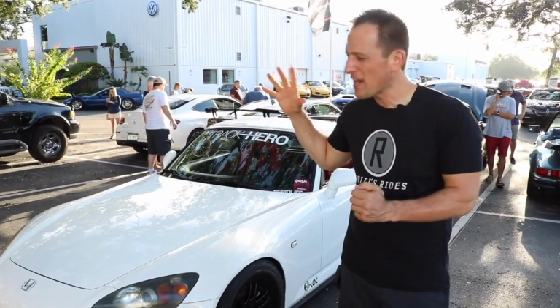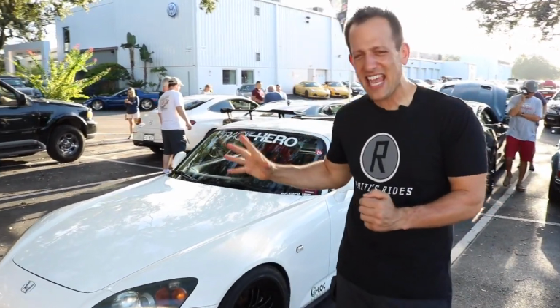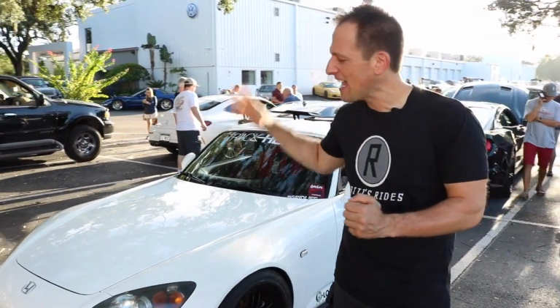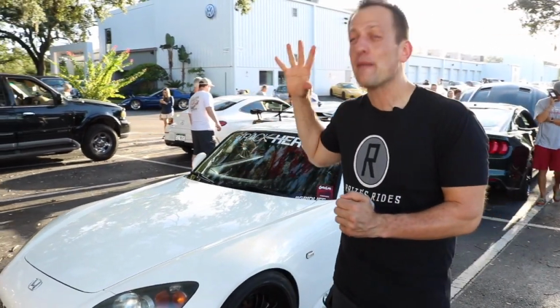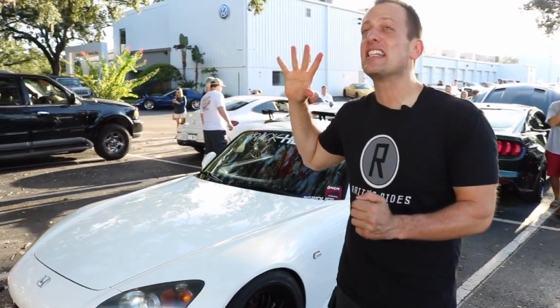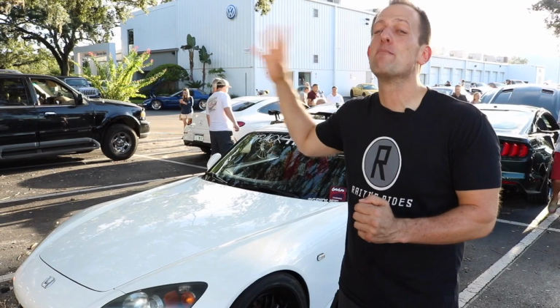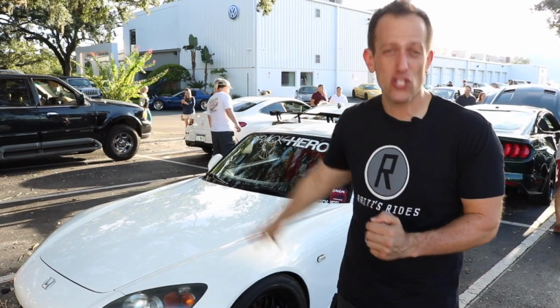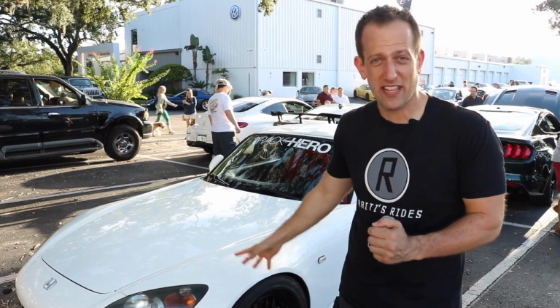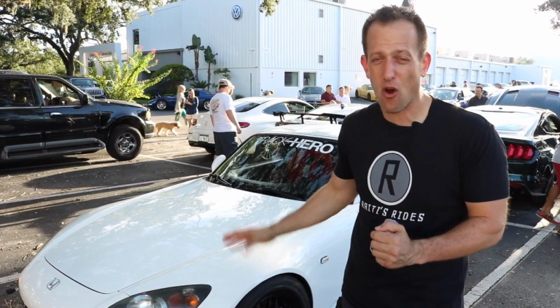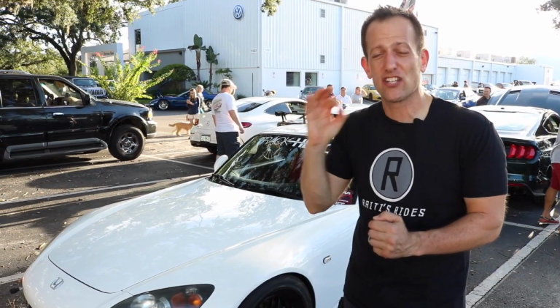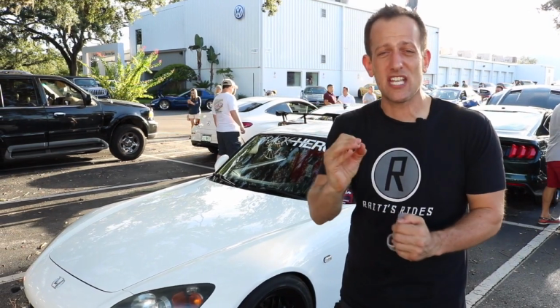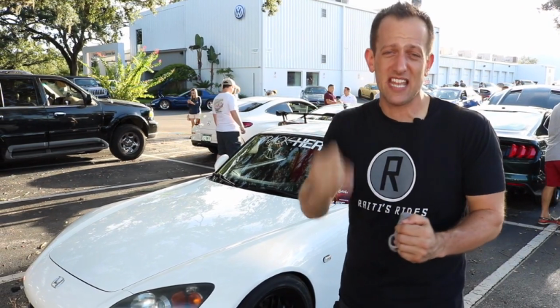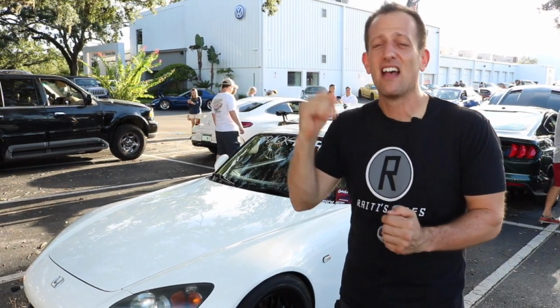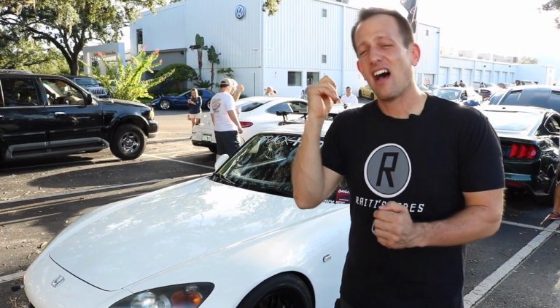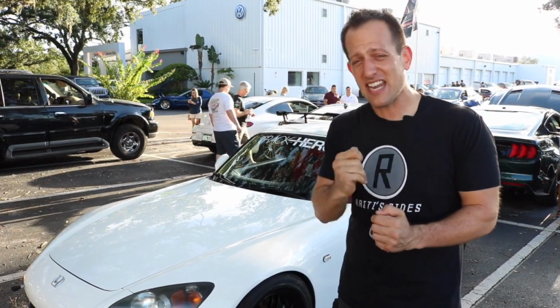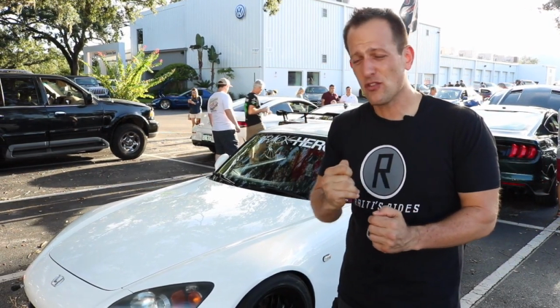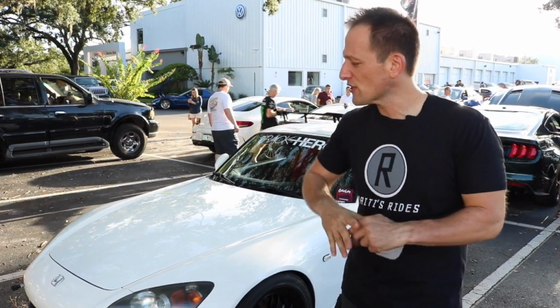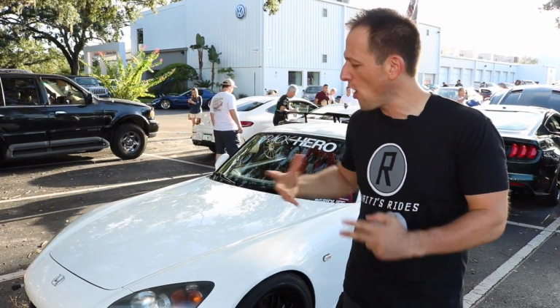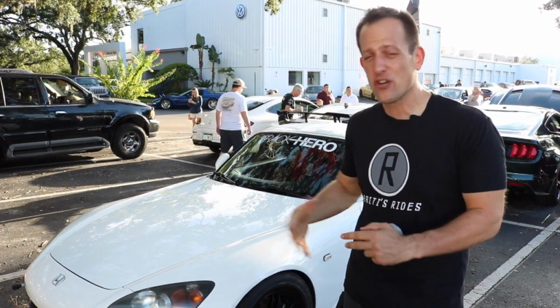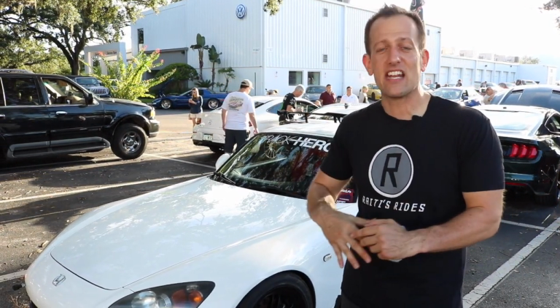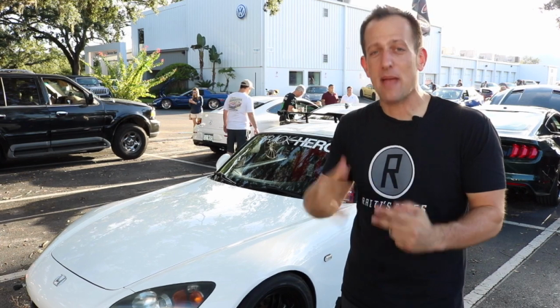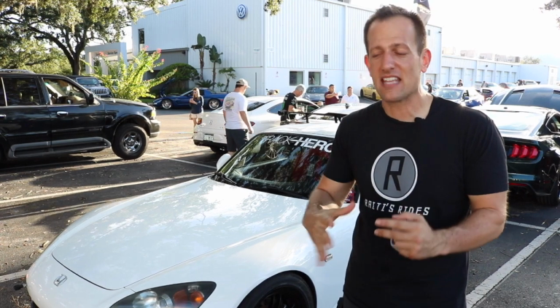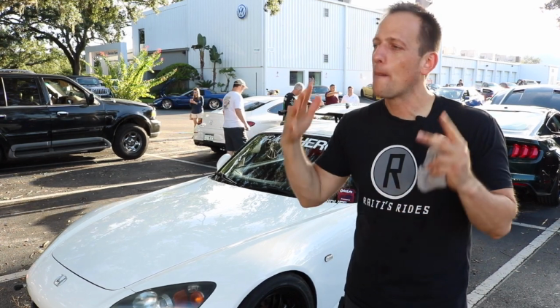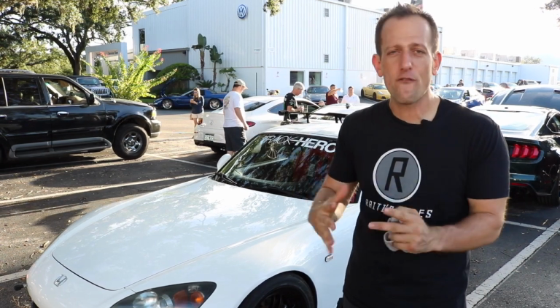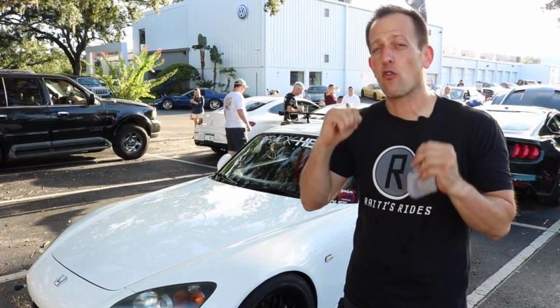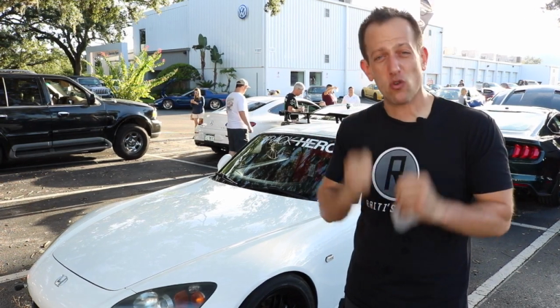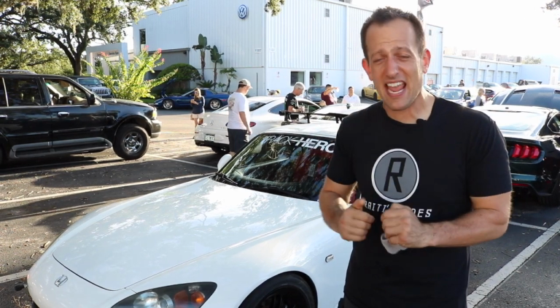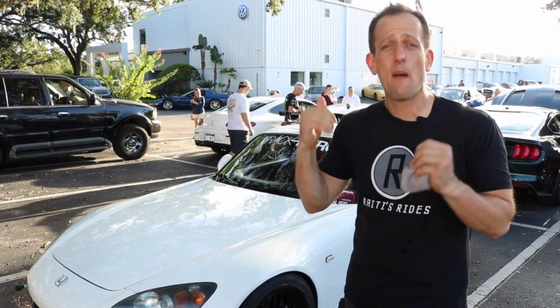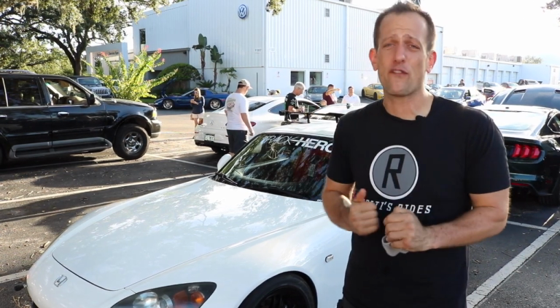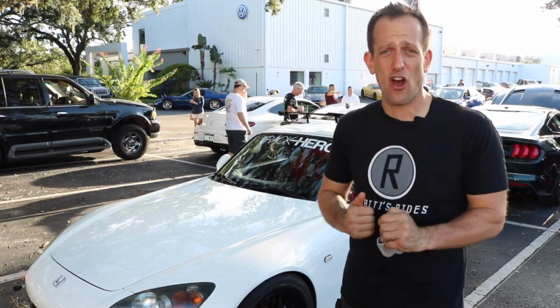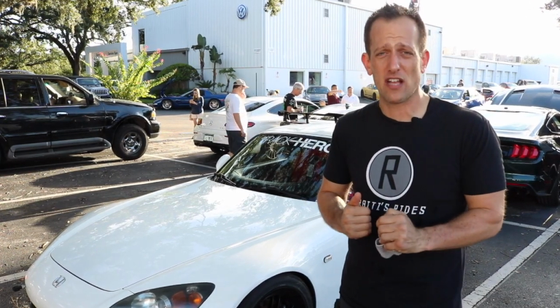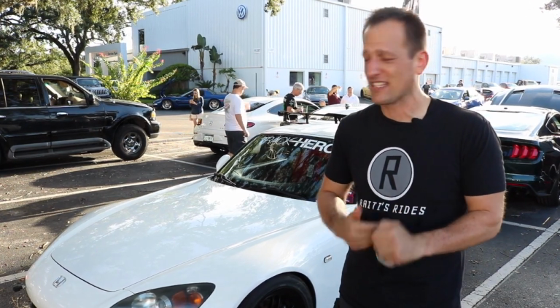And when I say that, I mean it even more so with this car, because you'll see with this Honda S2000, the owner decided to make this perfect for the track days, perfect for the autocross events.